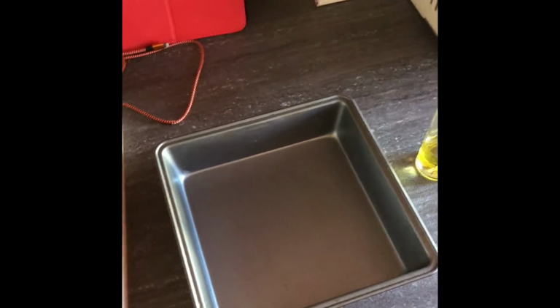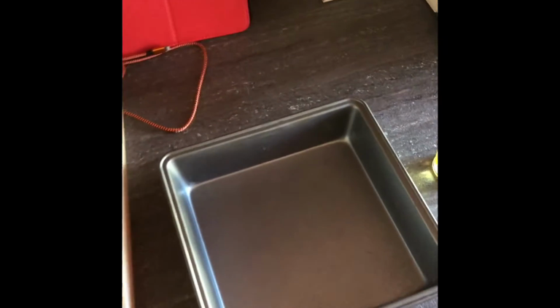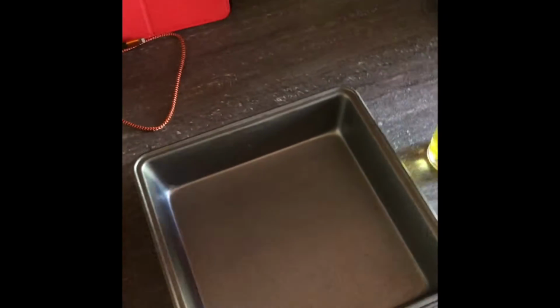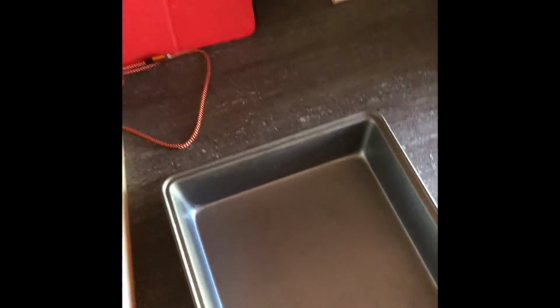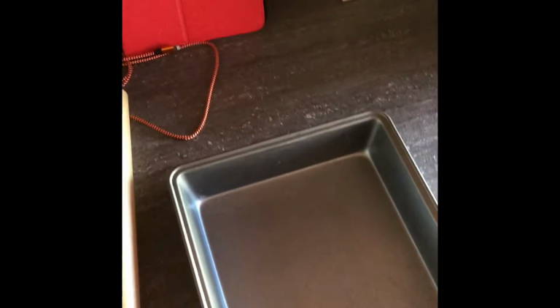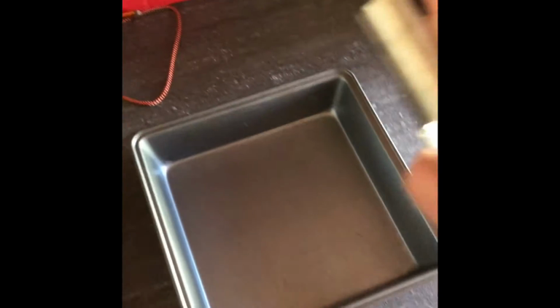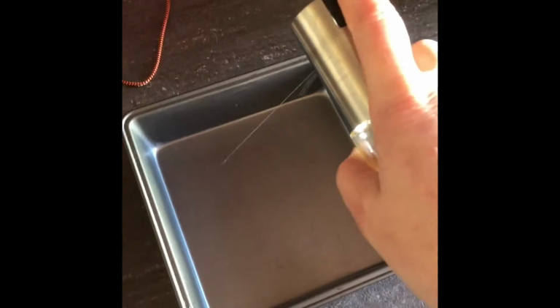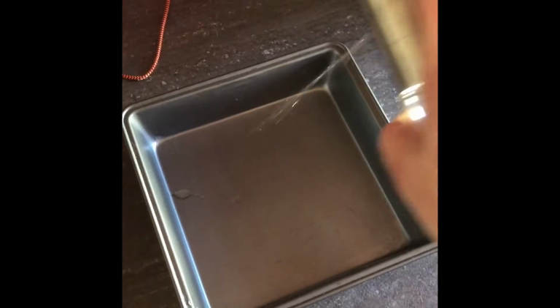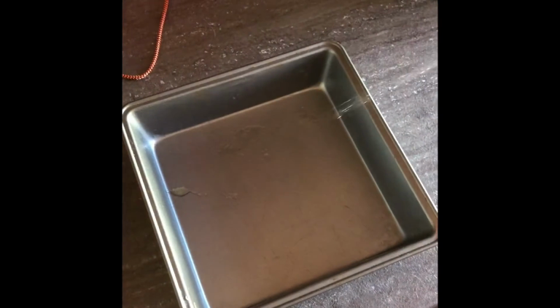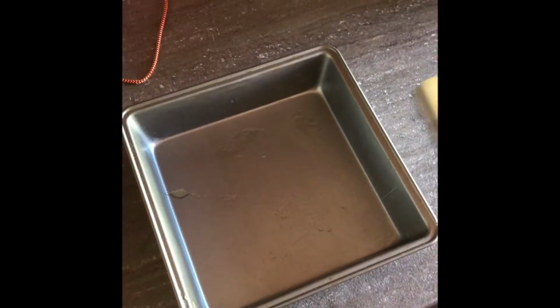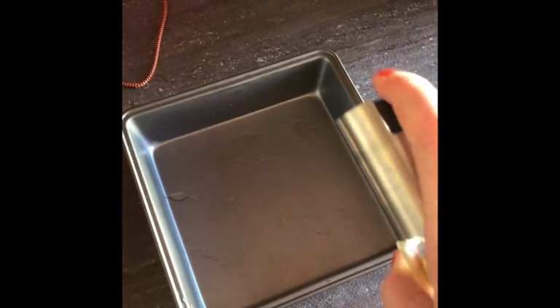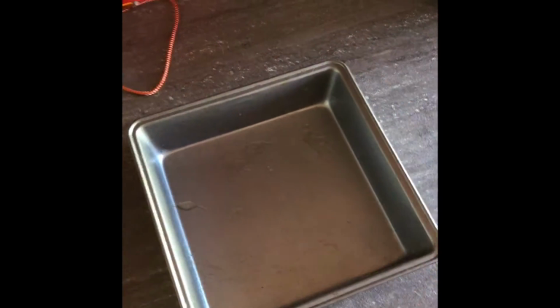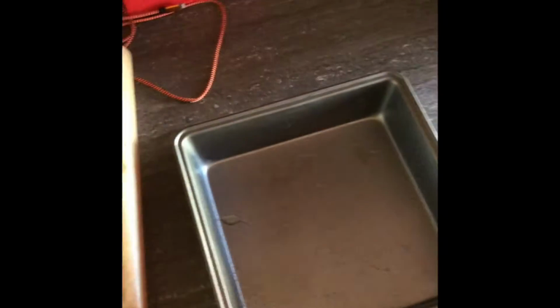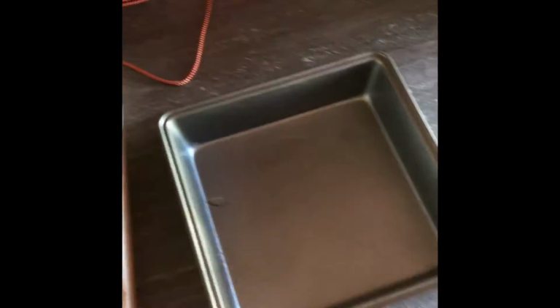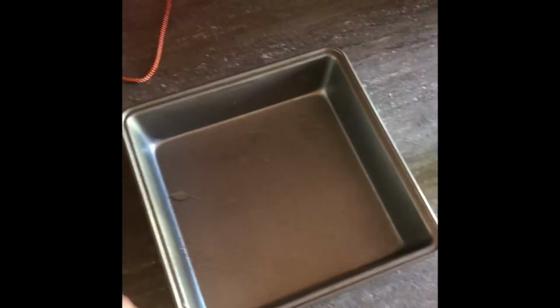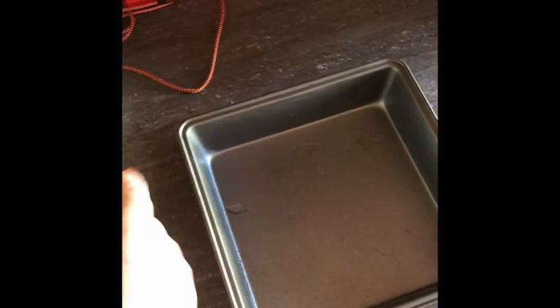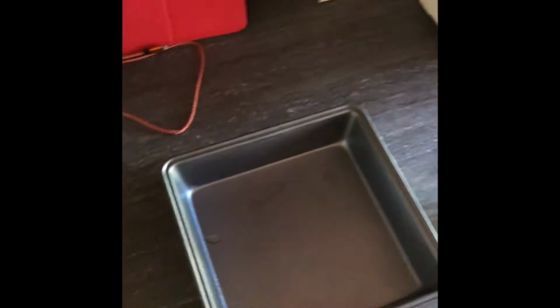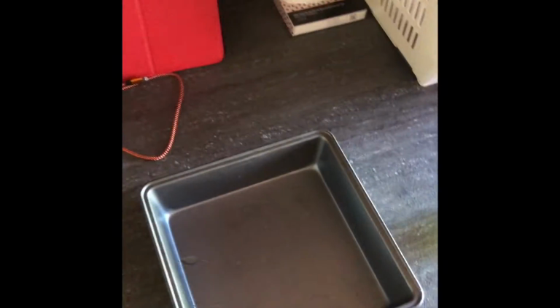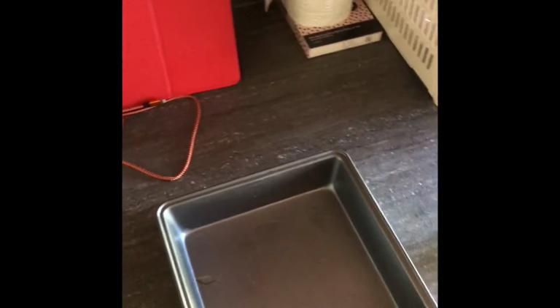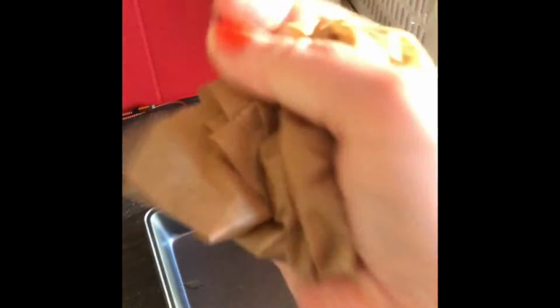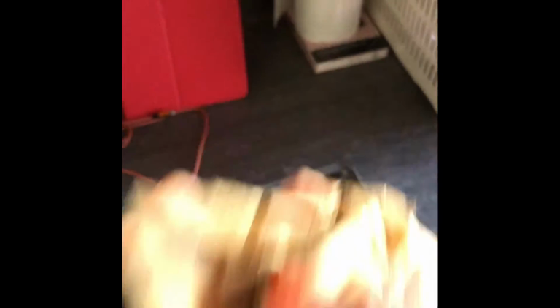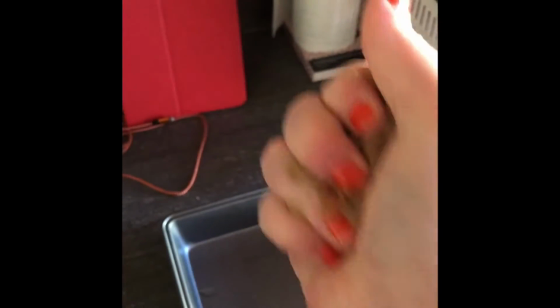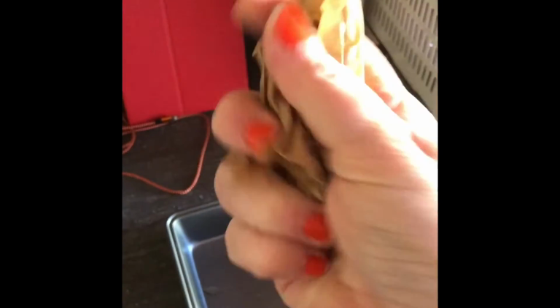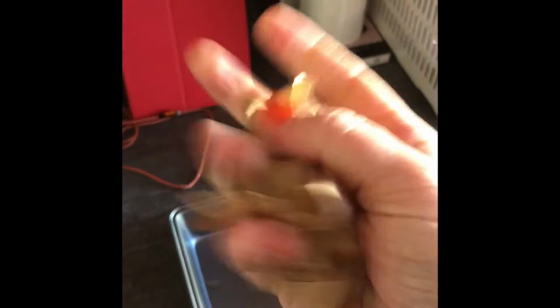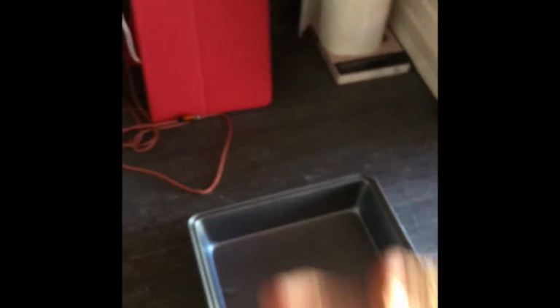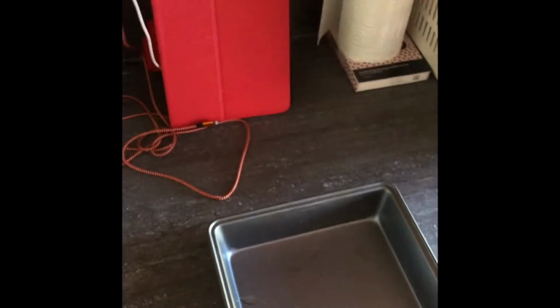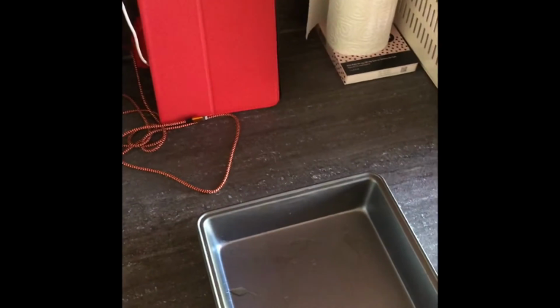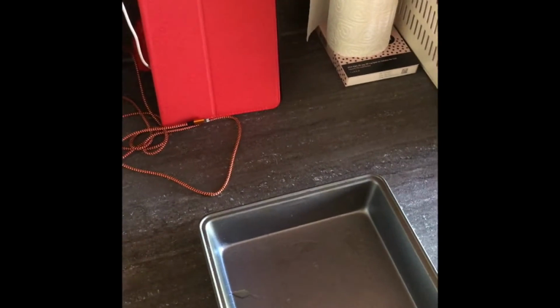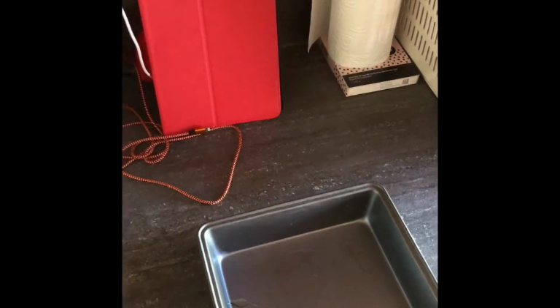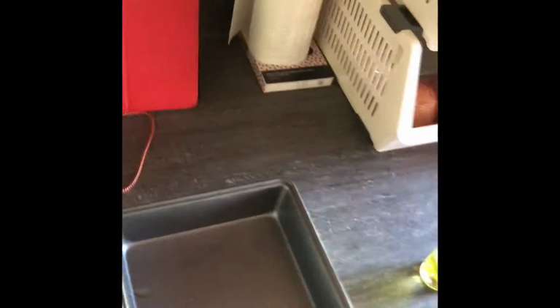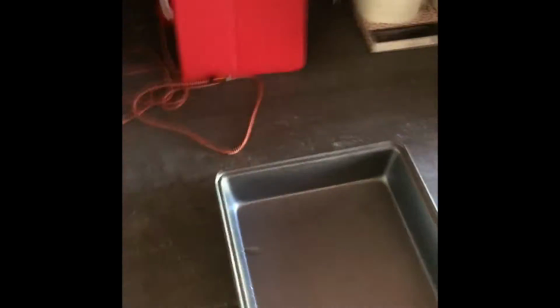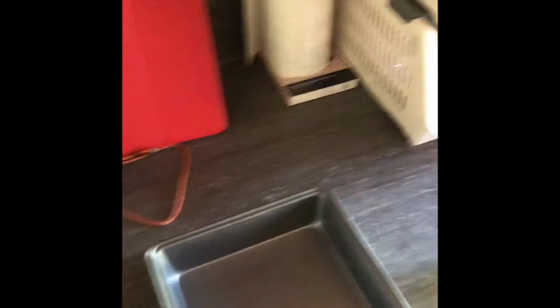First you want to spray your tin and then line it with the baking paper. It helps if you brush up your baking tray — it makes it easier to work with.